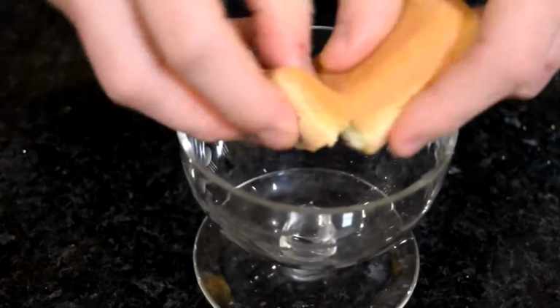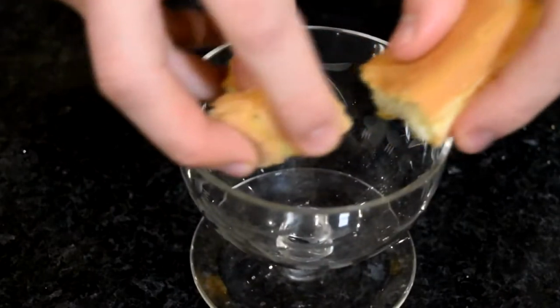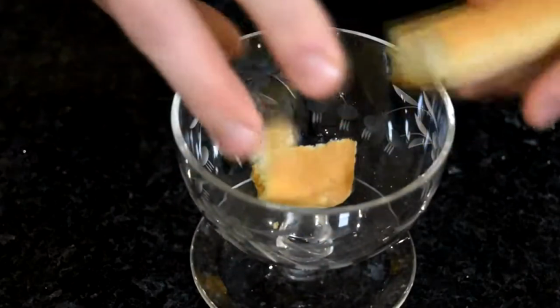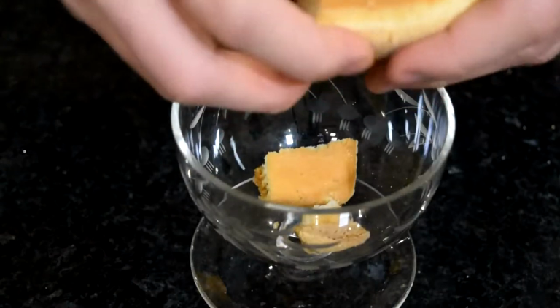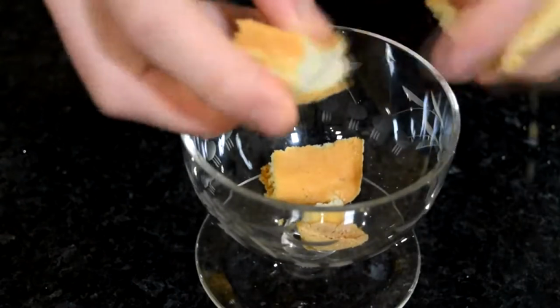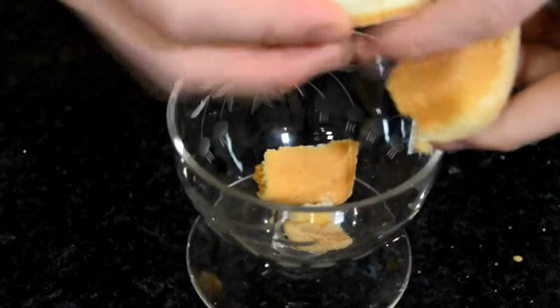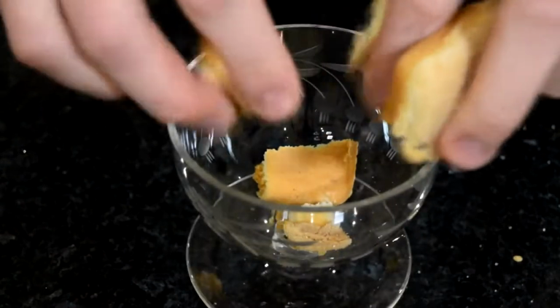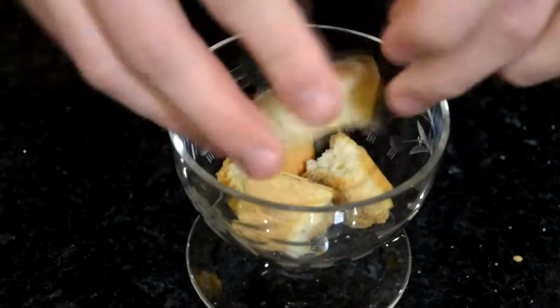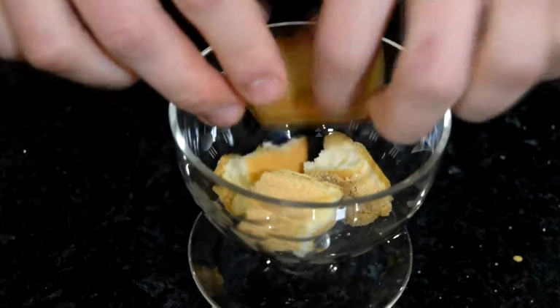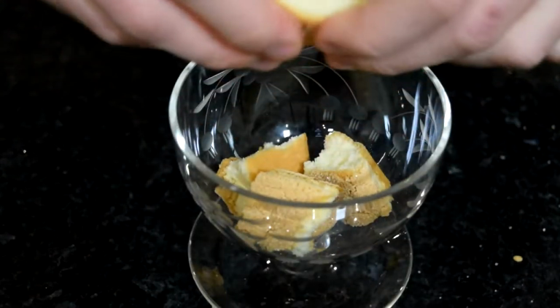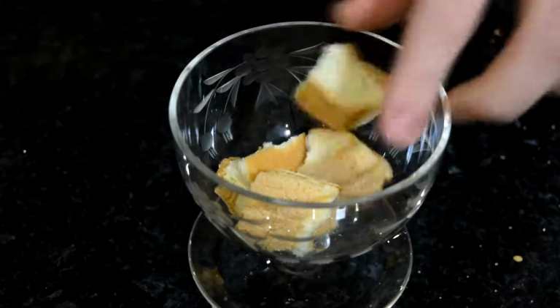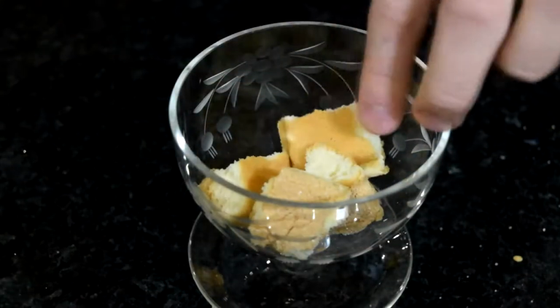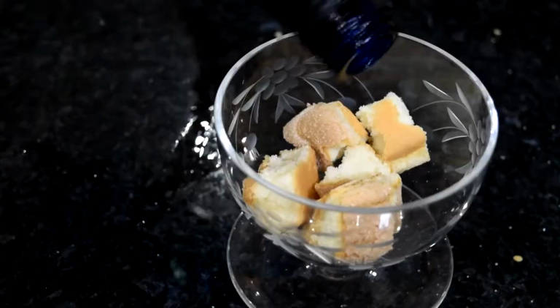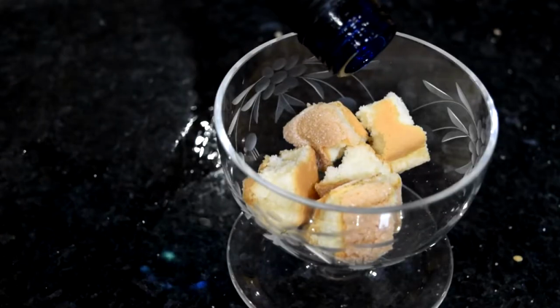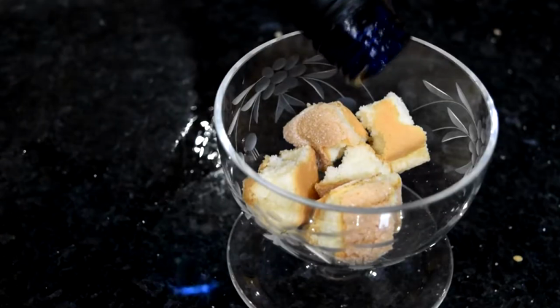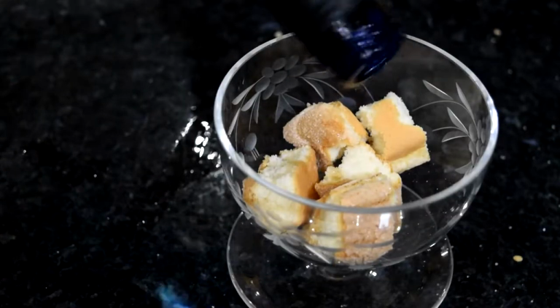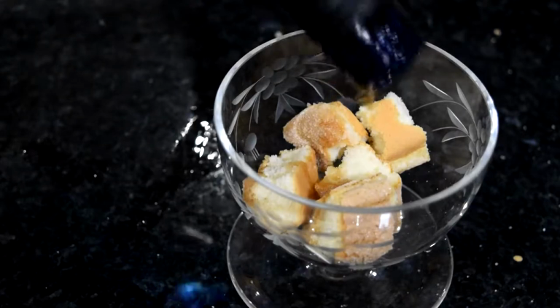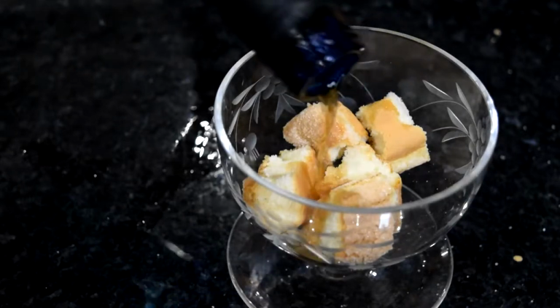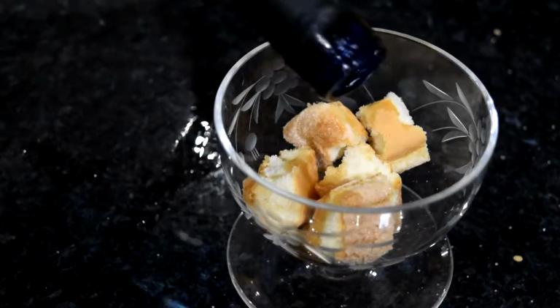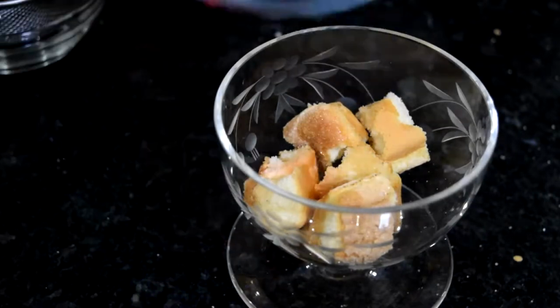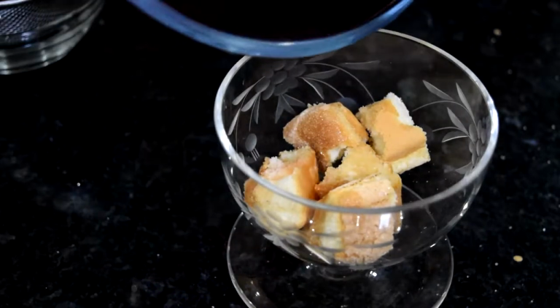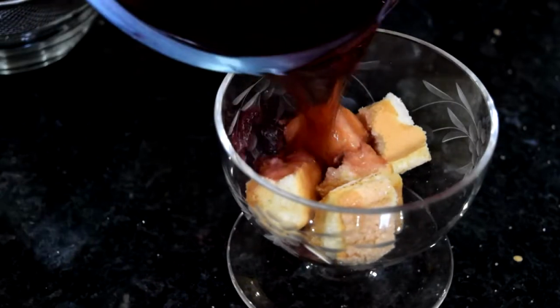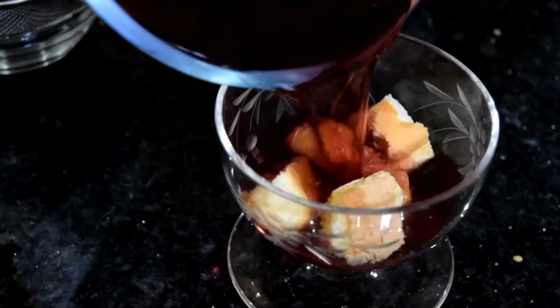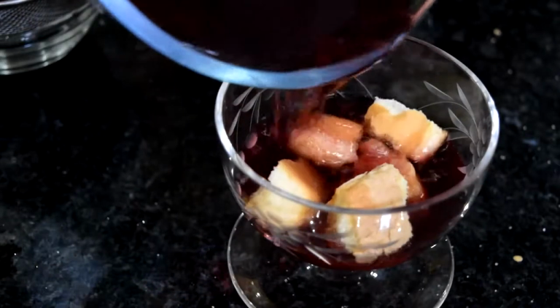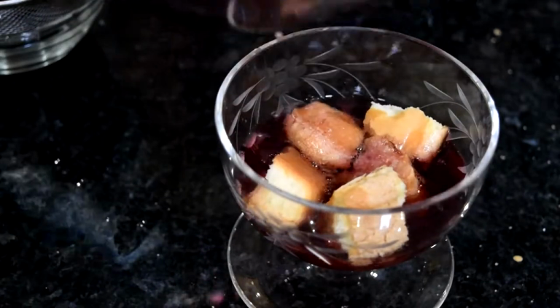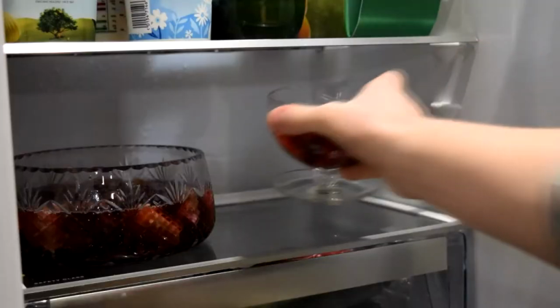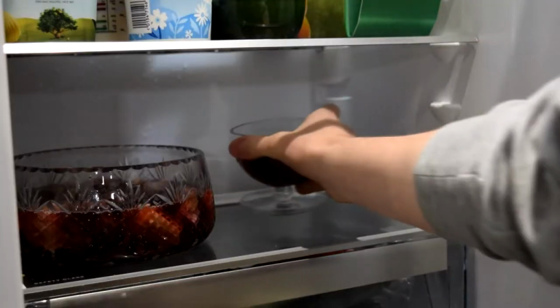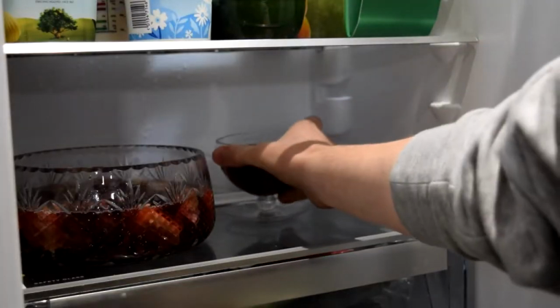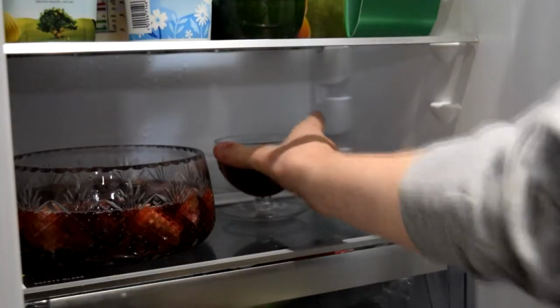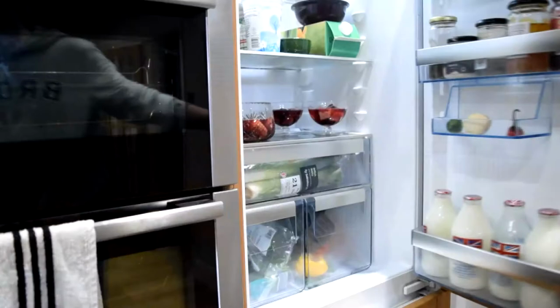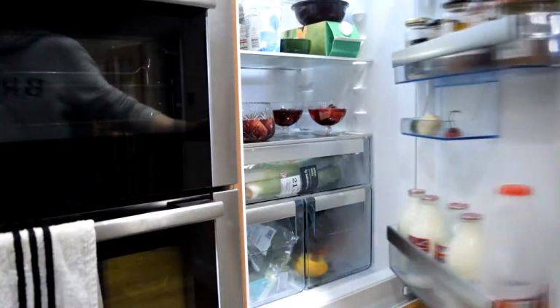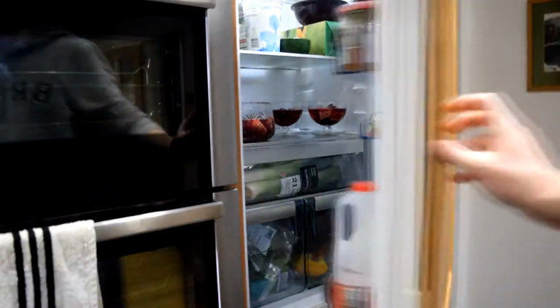You can also do individual servings — they look so cute. I've got these little glasses and I'm going to do exactly the same thing: trifle sponges, a bit of sherry, add the jelly and add in the fruit. As I said, you can use any fruit you want.